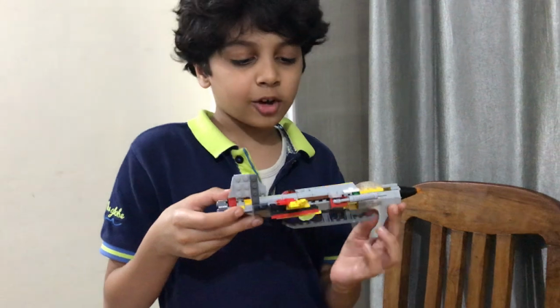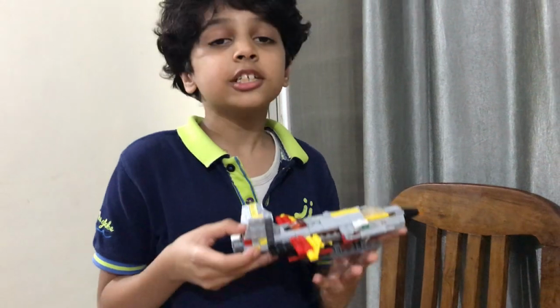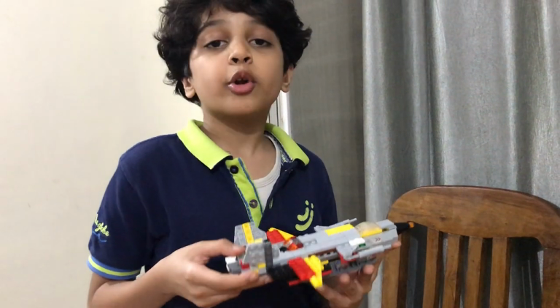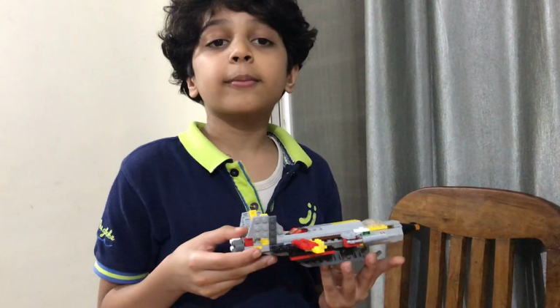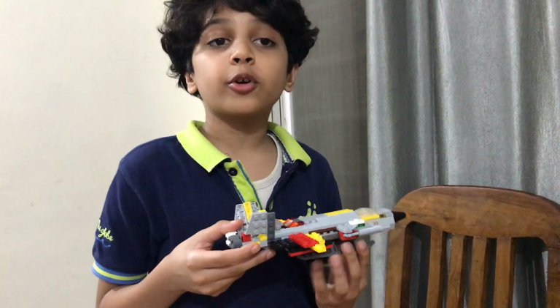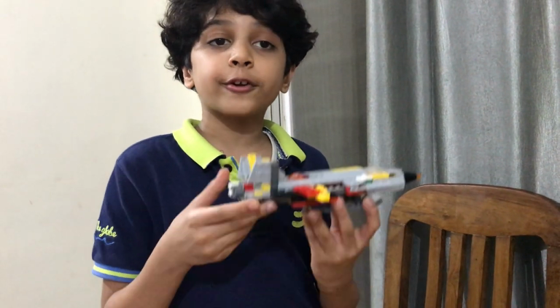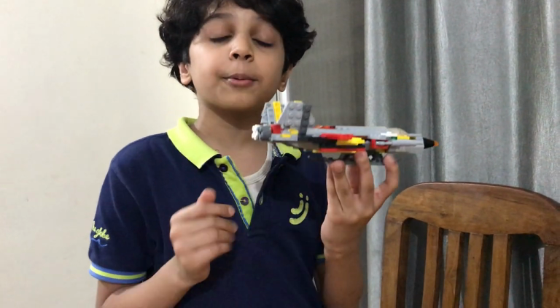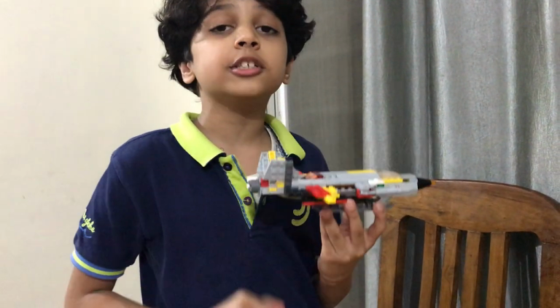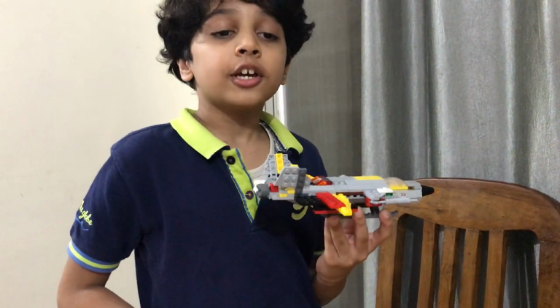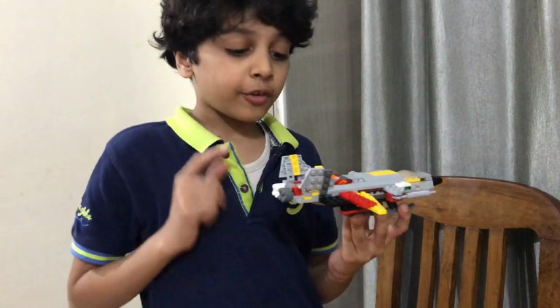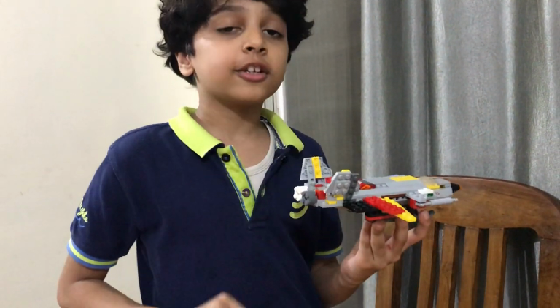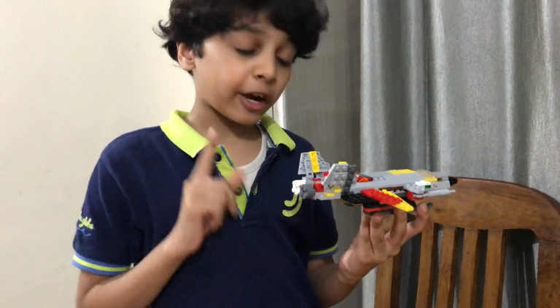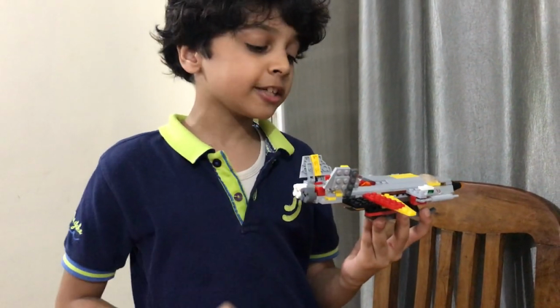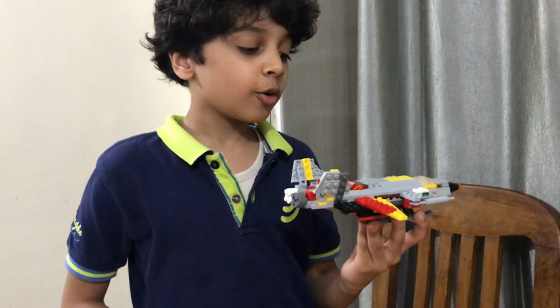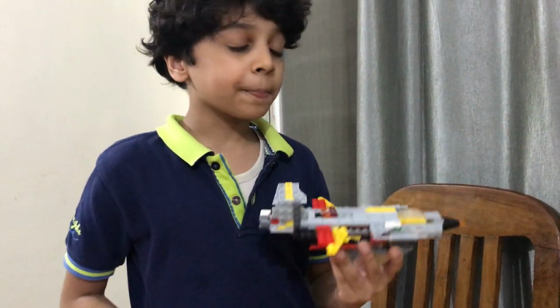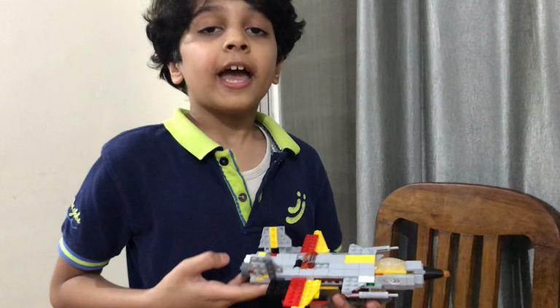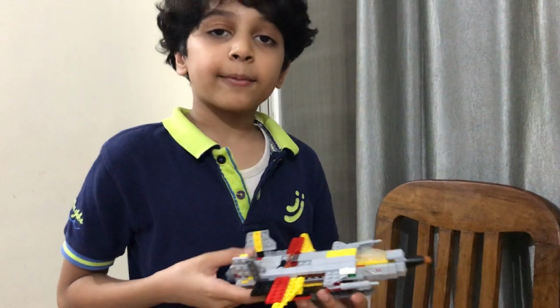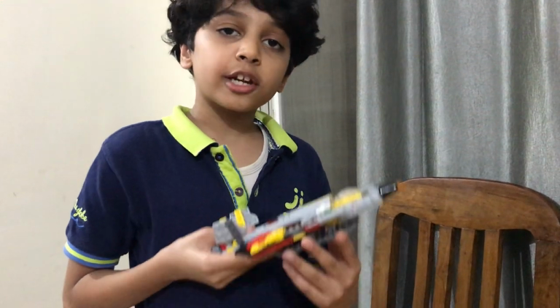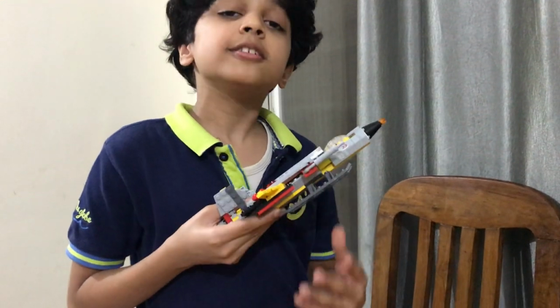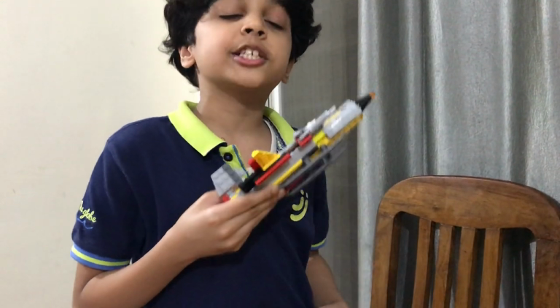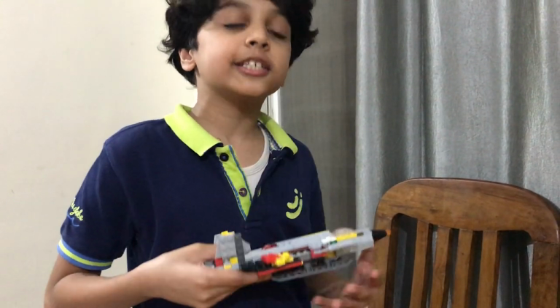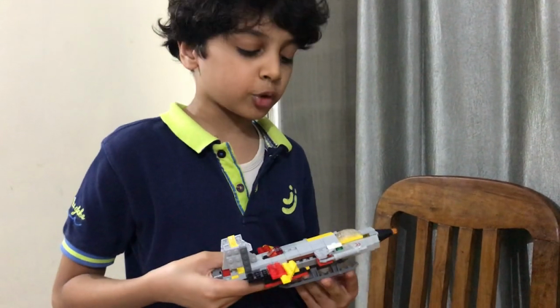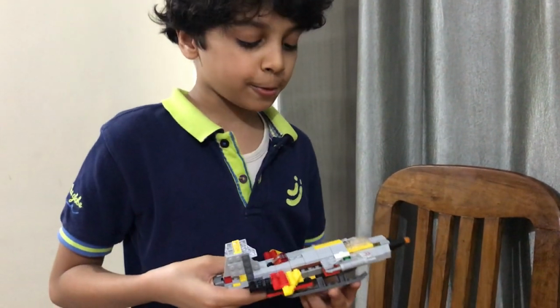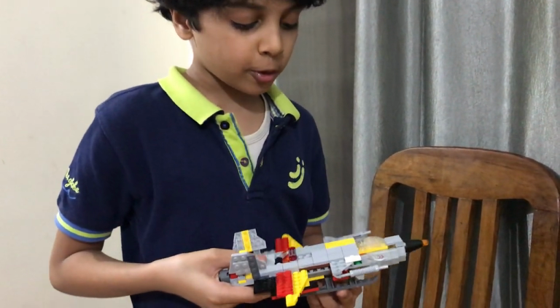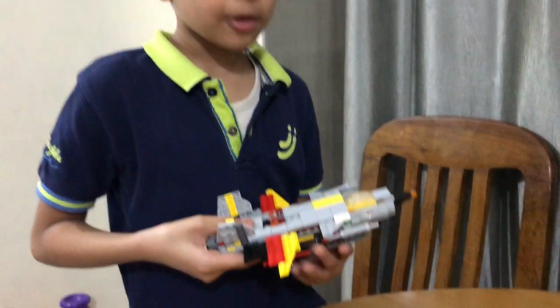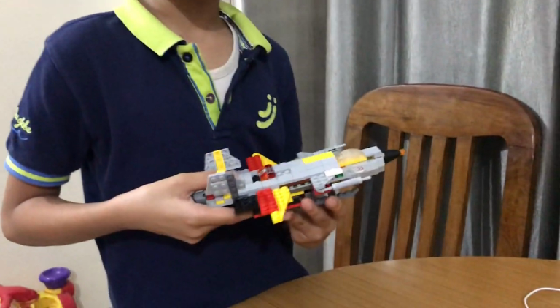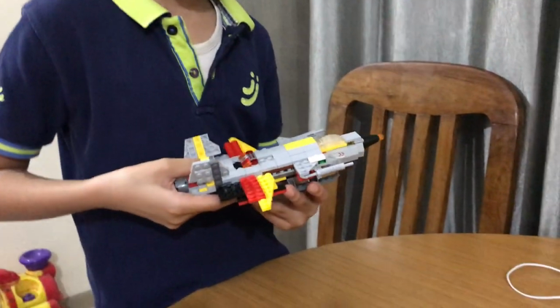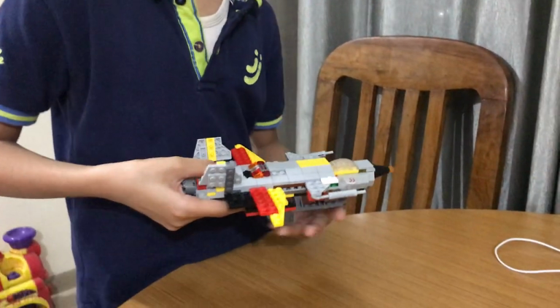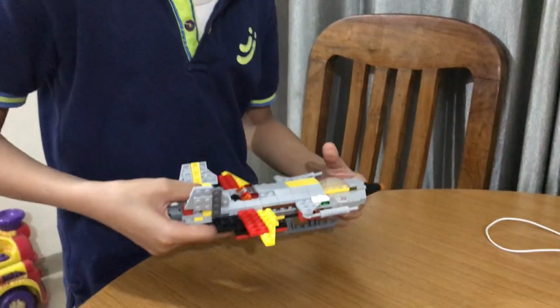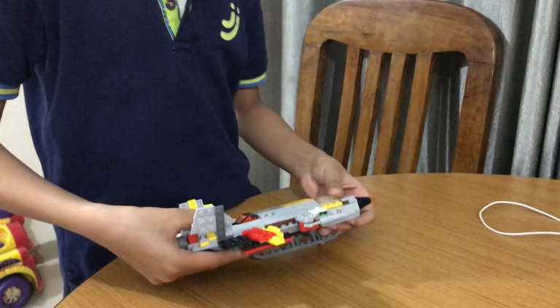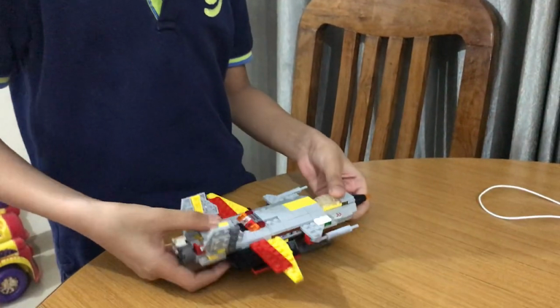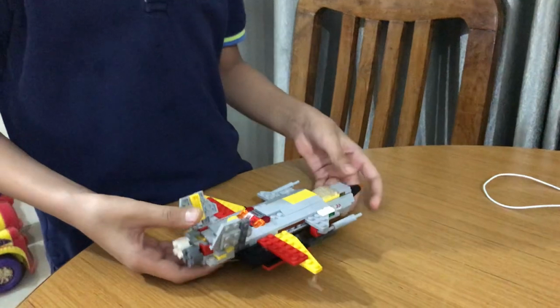Hello guys, today I am going to introduce this fighter jet and tell you special things about it. First, we should look at its body.